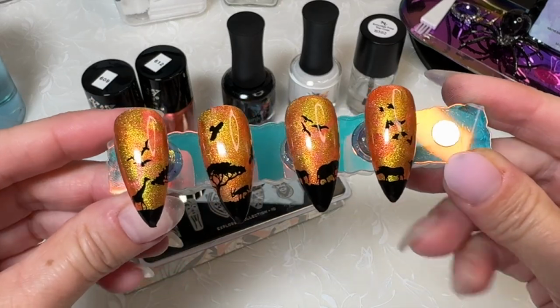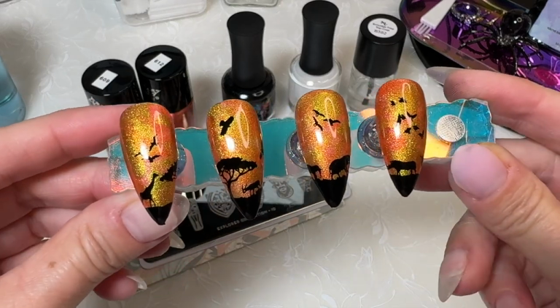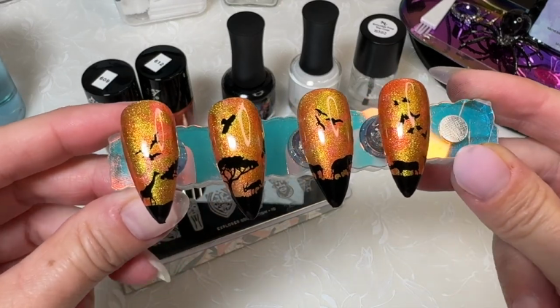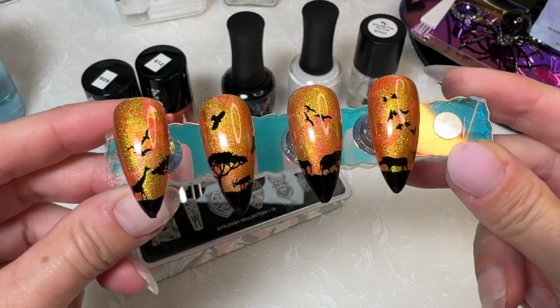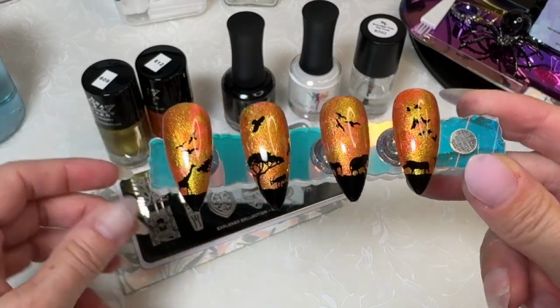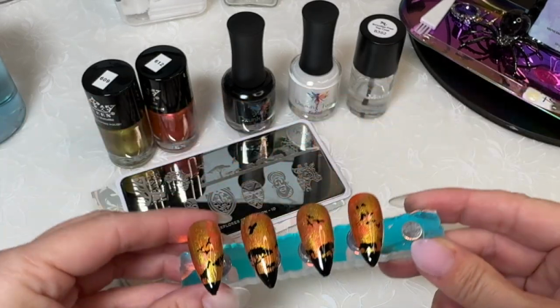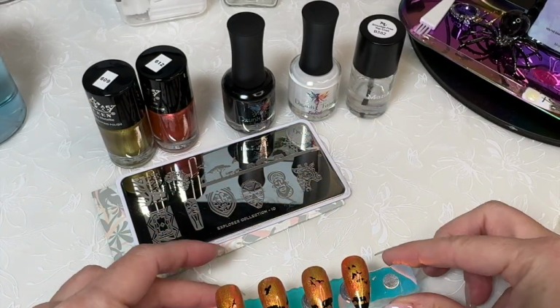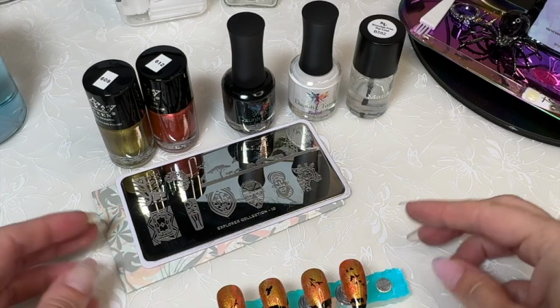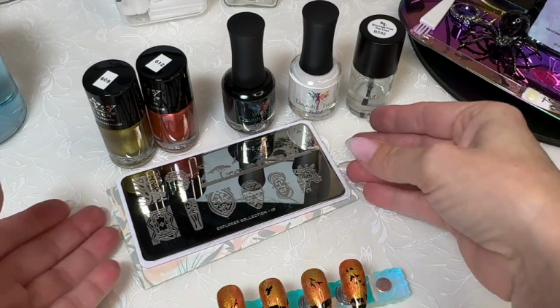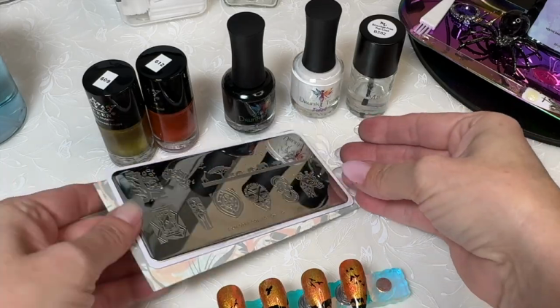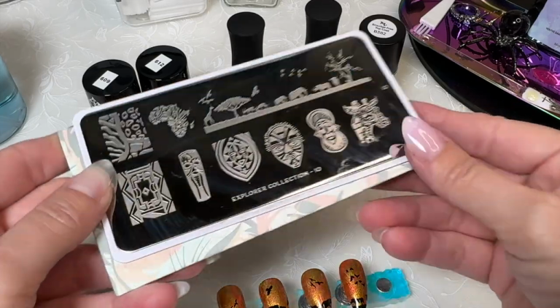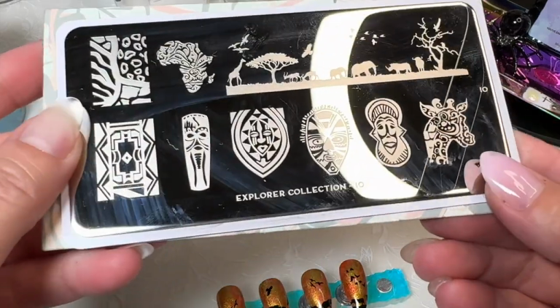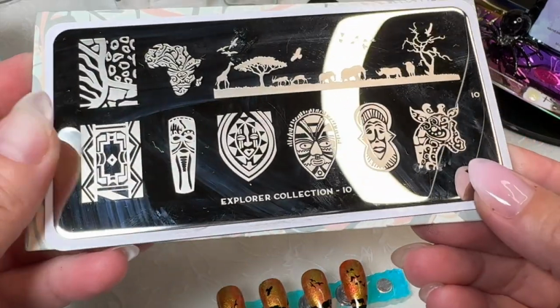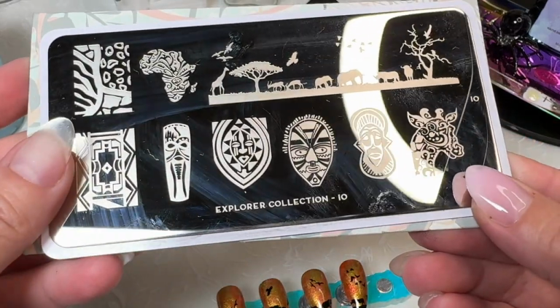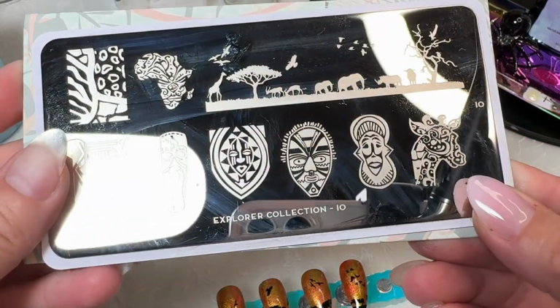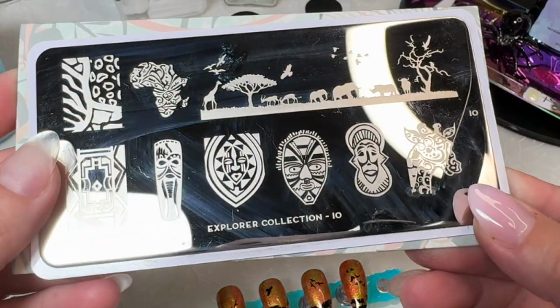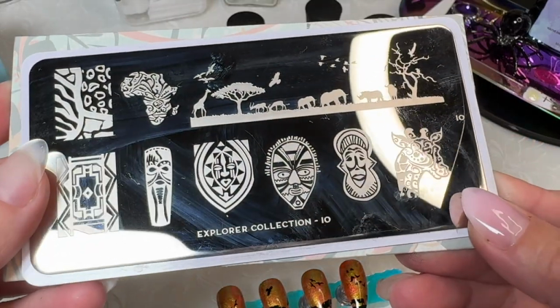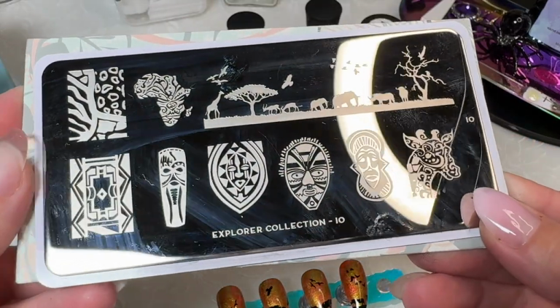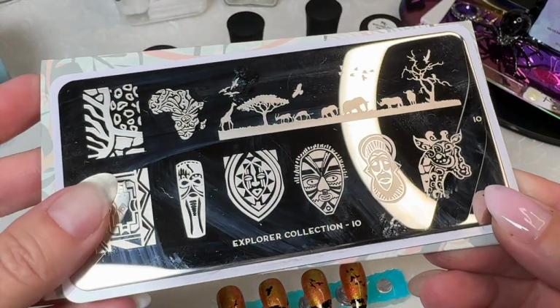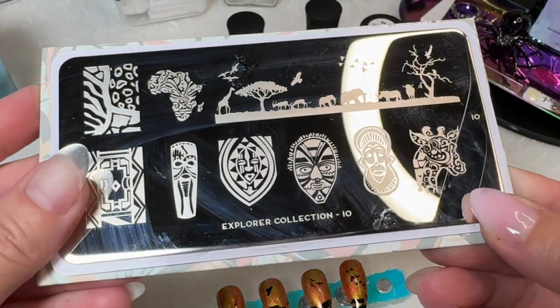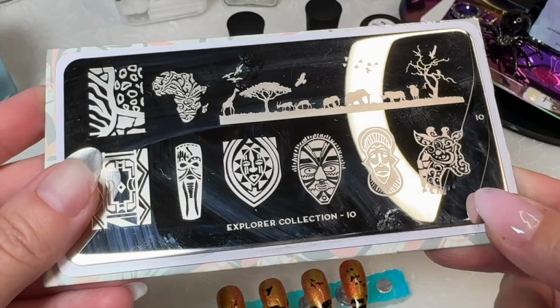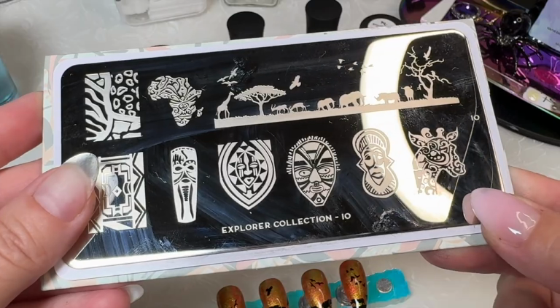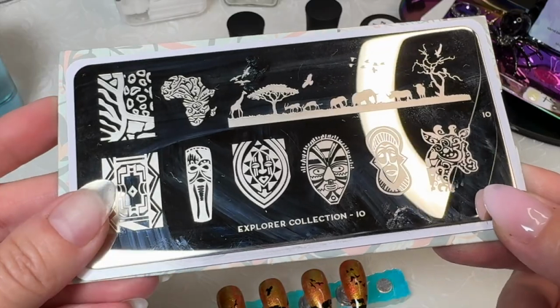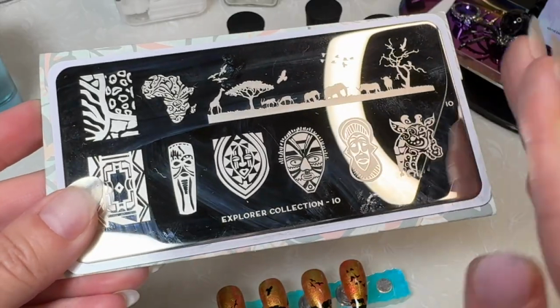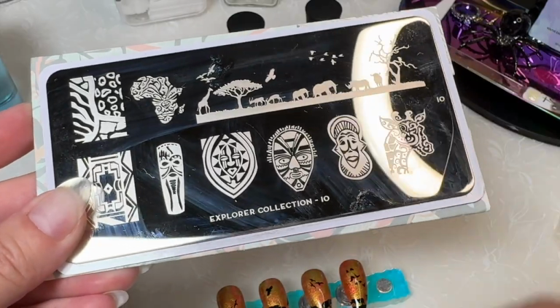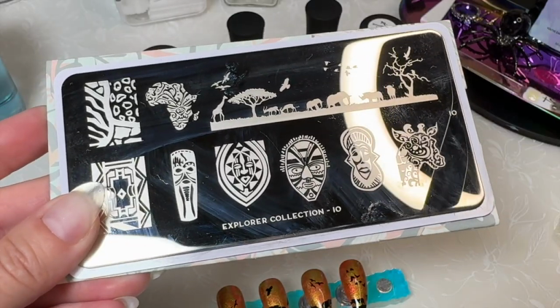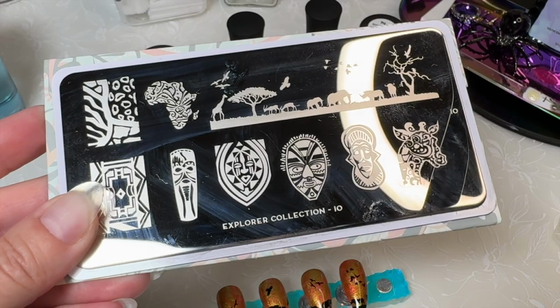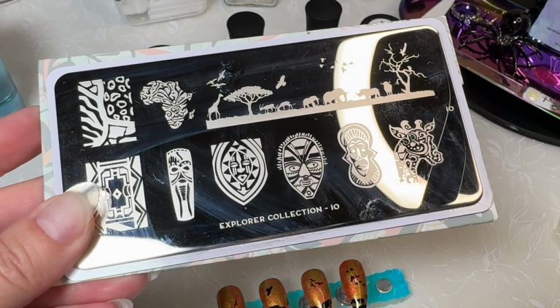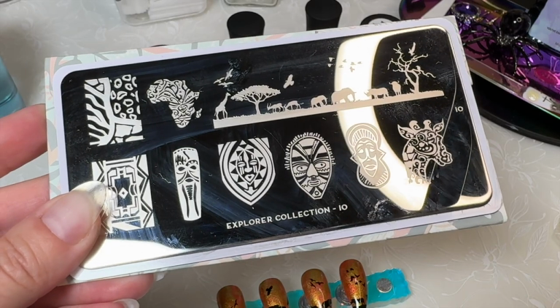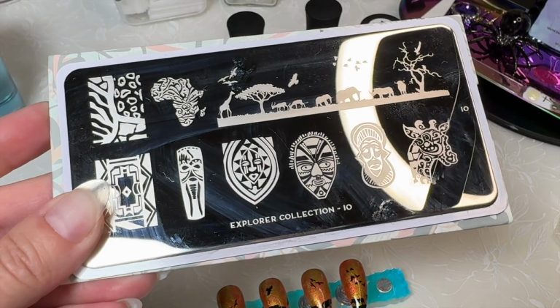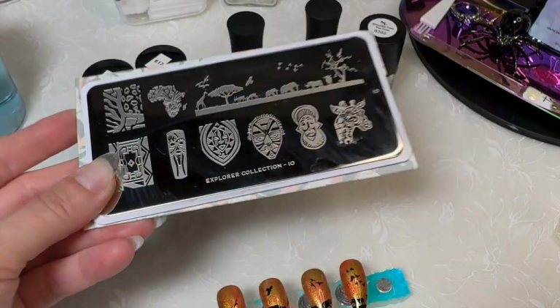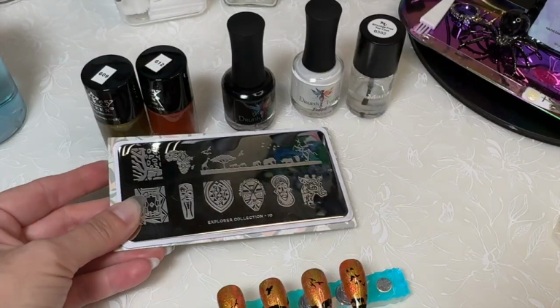Moyu London ABC series. This is the Explorer collection plate 10. Until next time. Bye, bye.